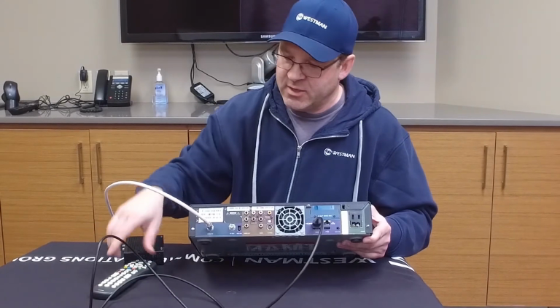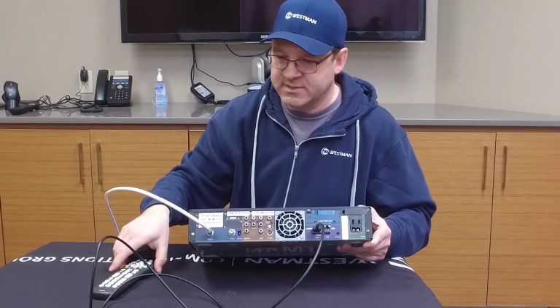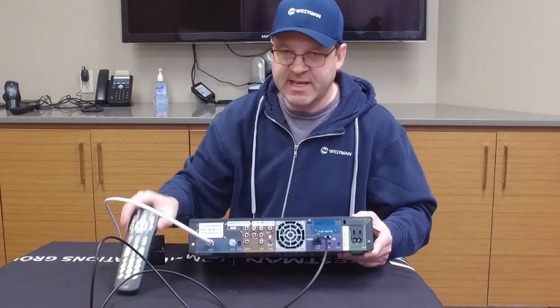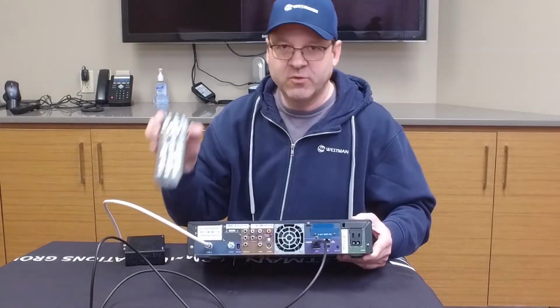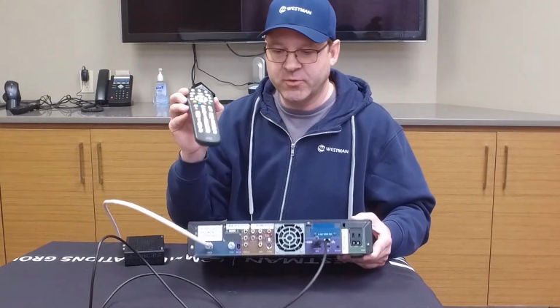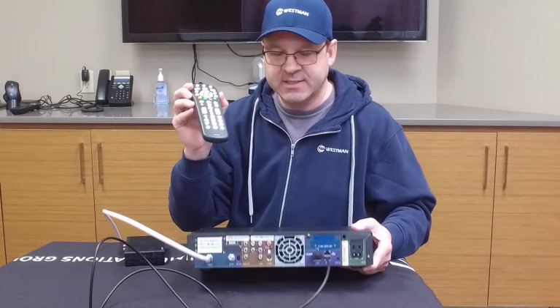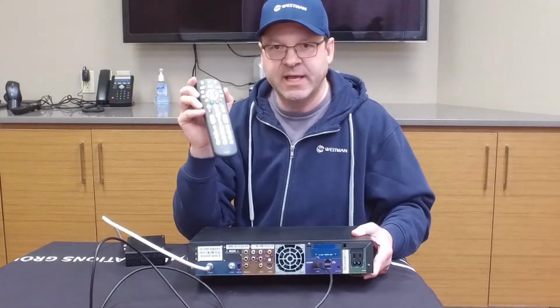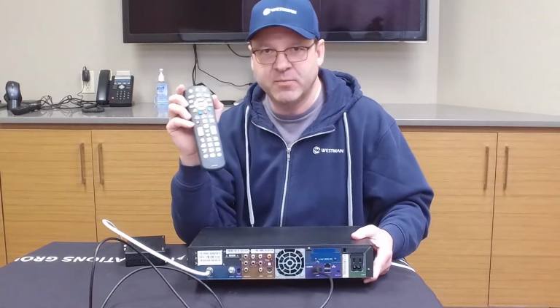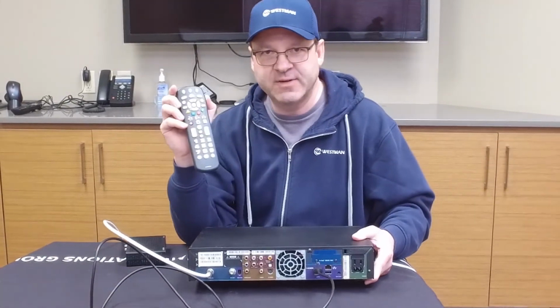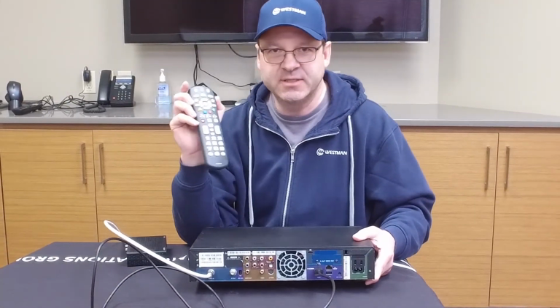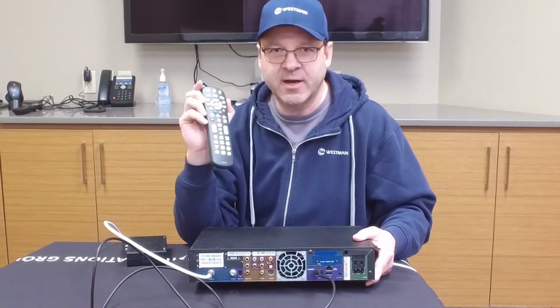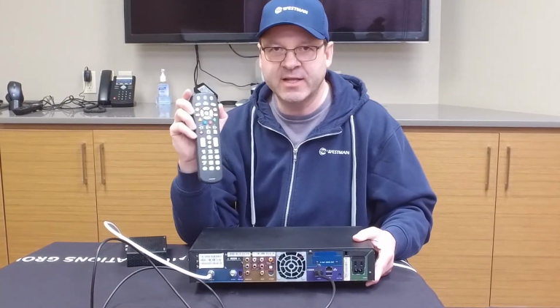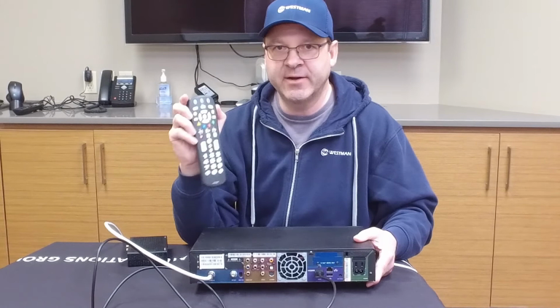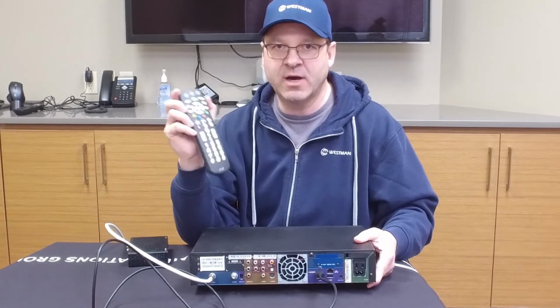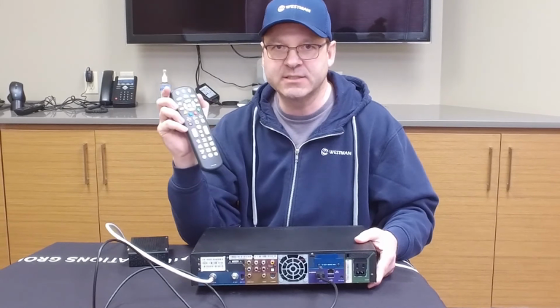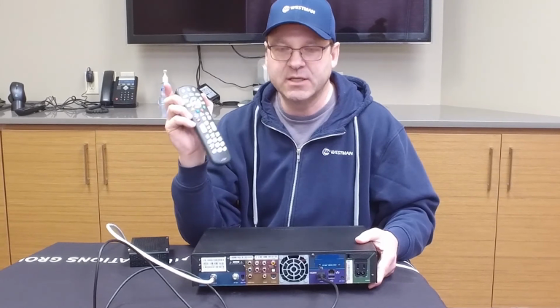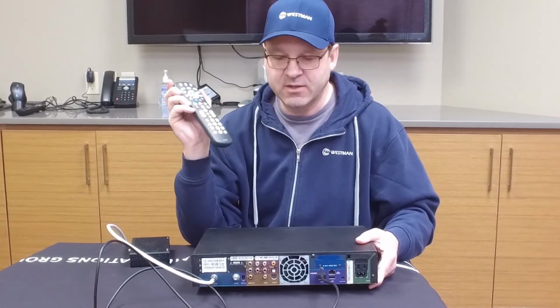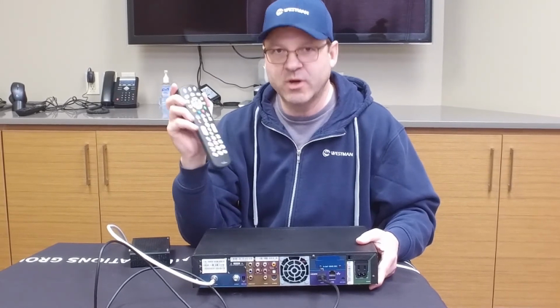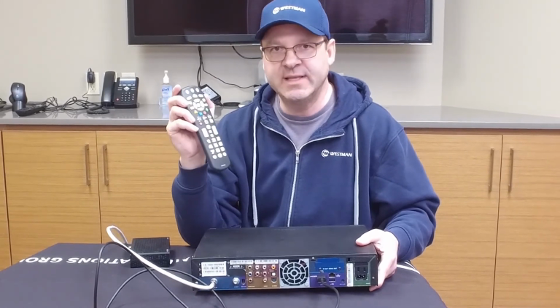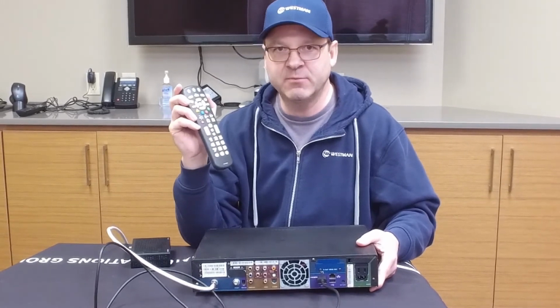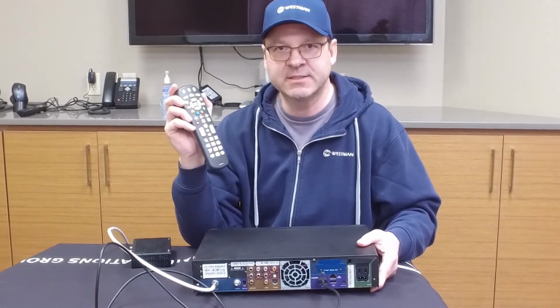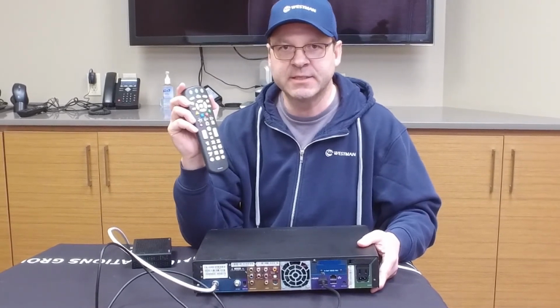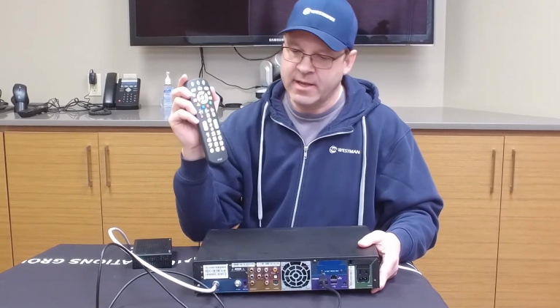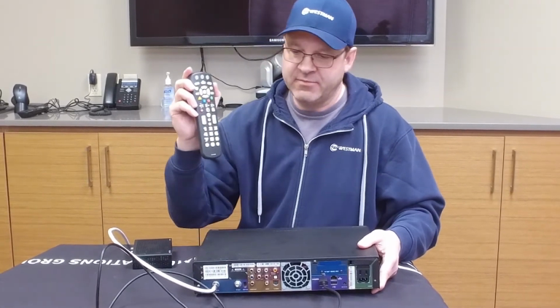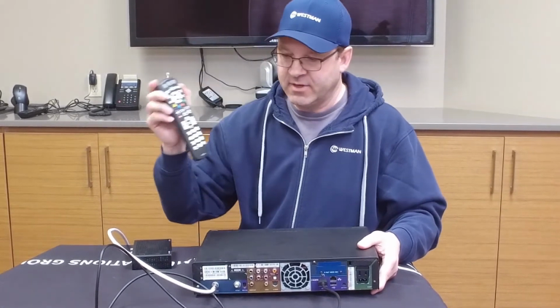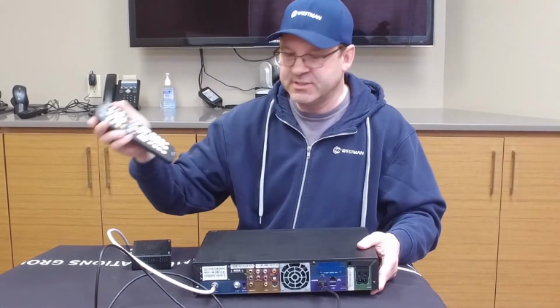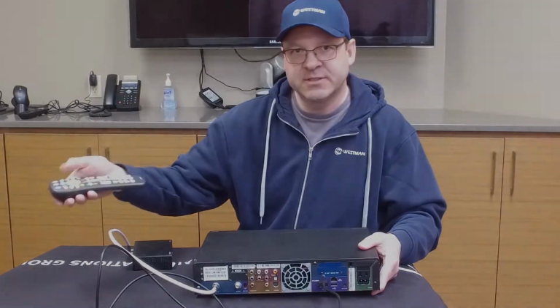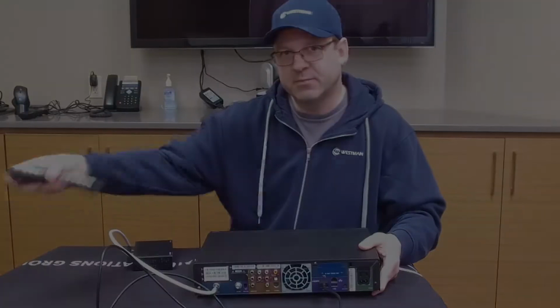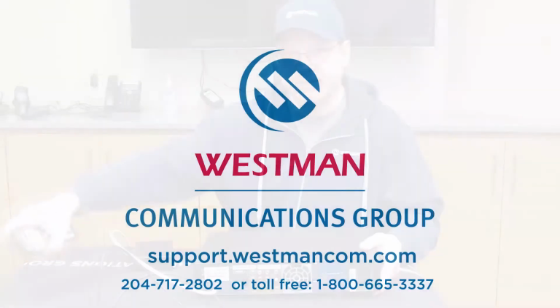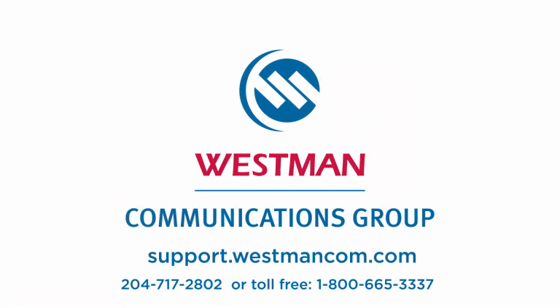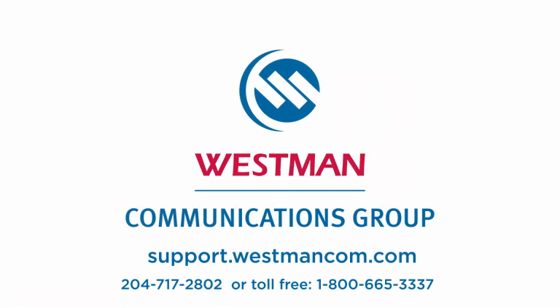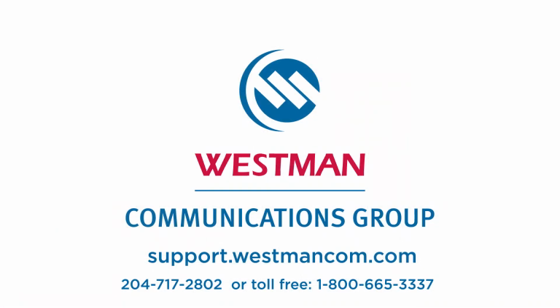You will see the same remote for both boxes and they both function automatically out of the box to work with these cable boxes. If you have any questions or concerns, please call our office. Thank you.